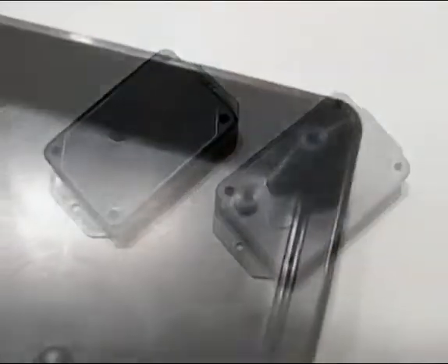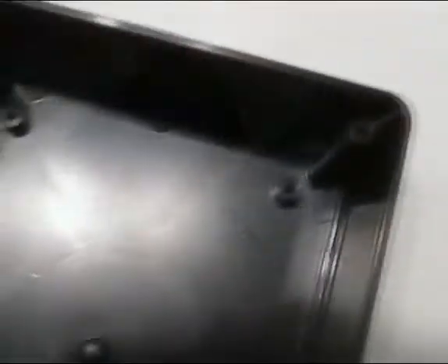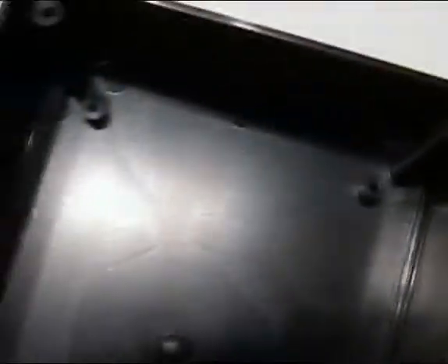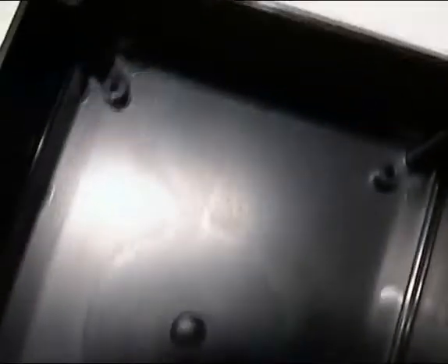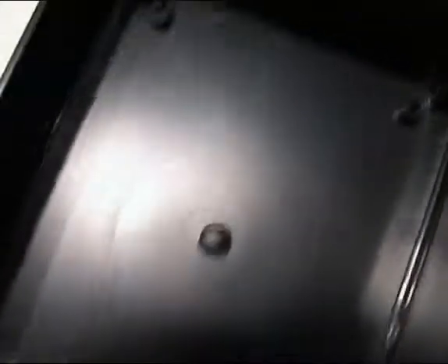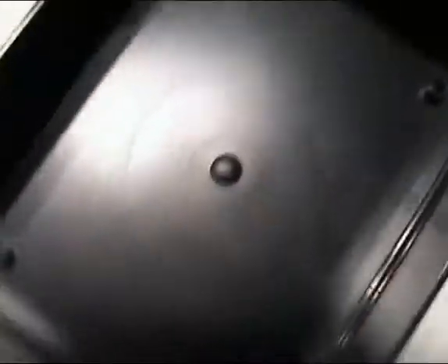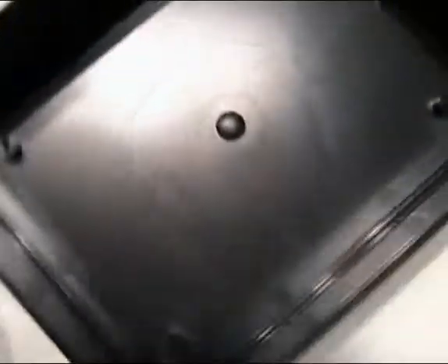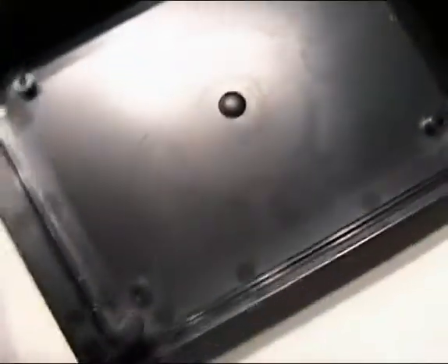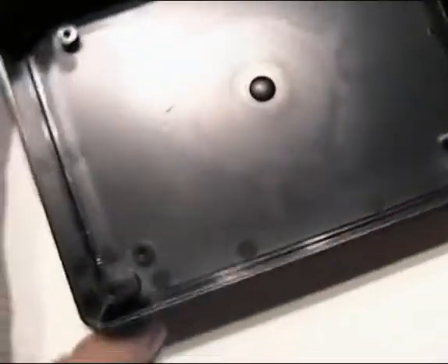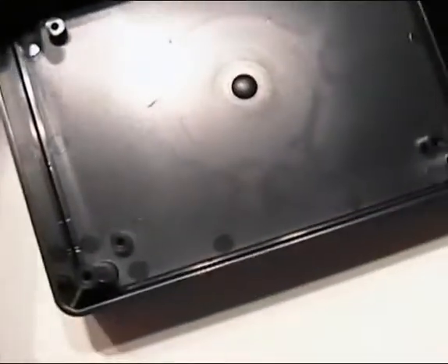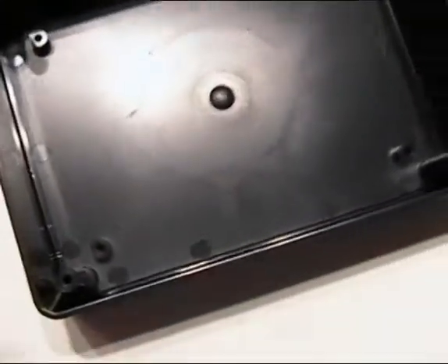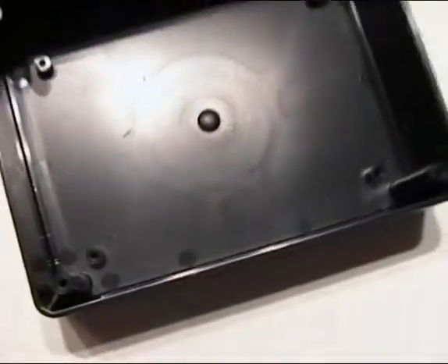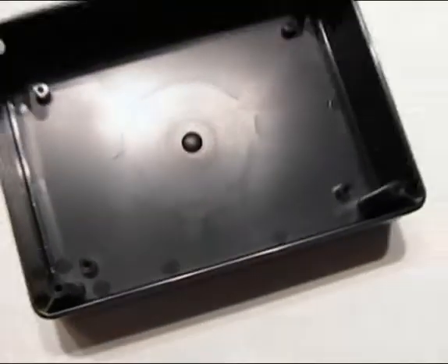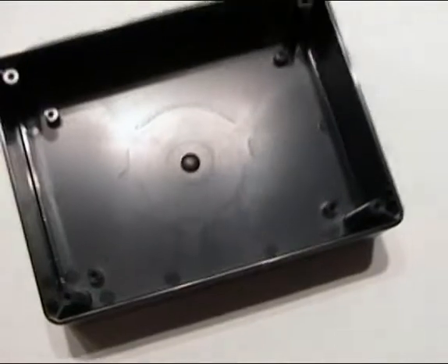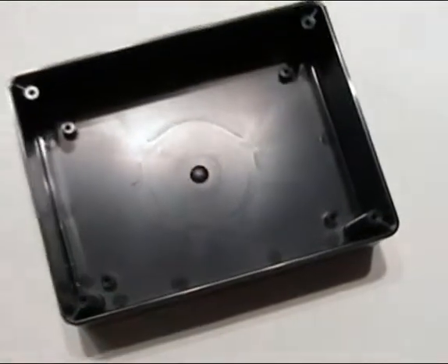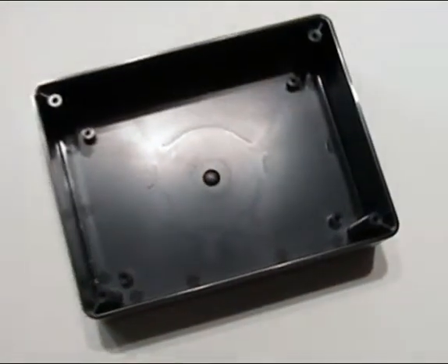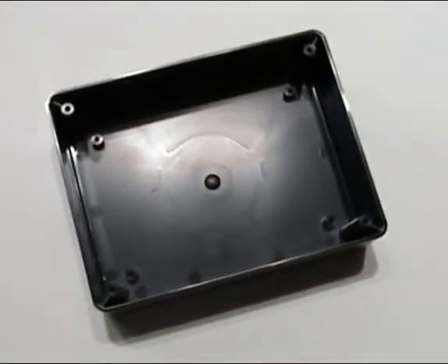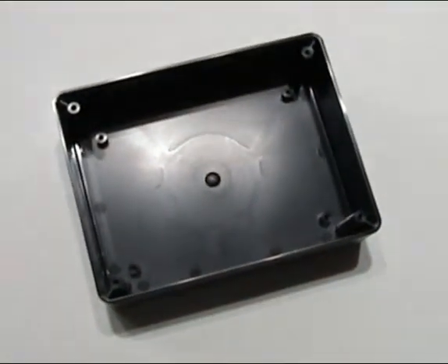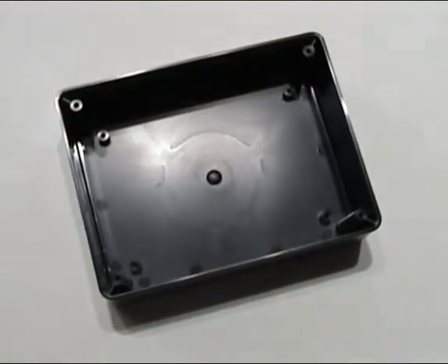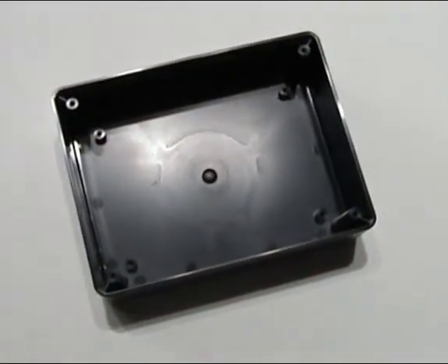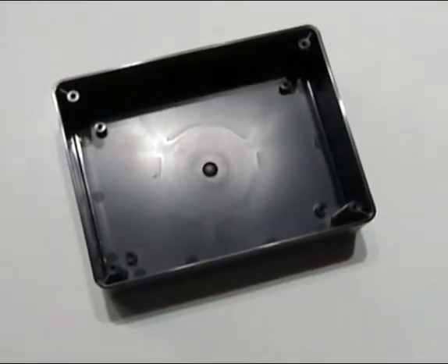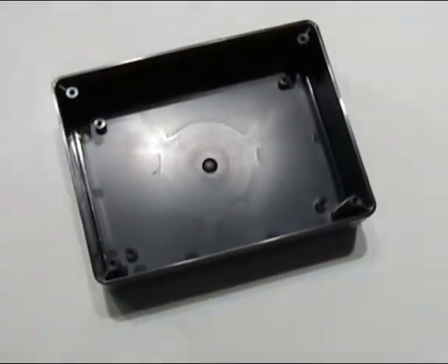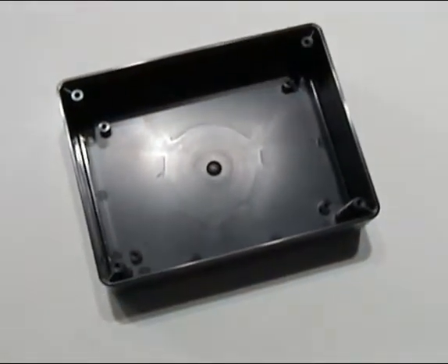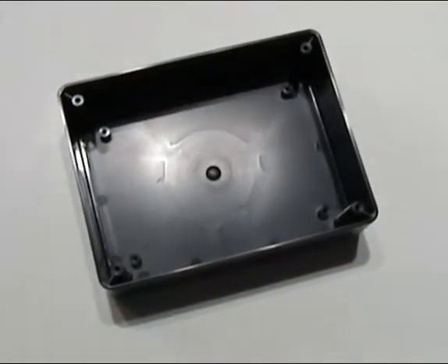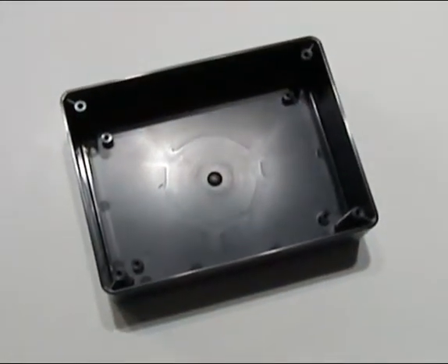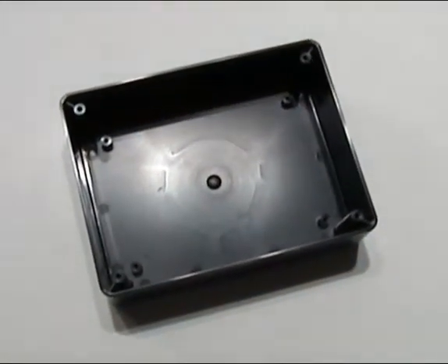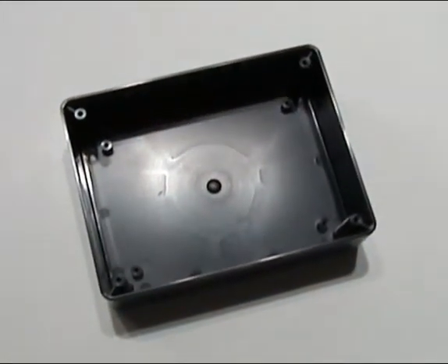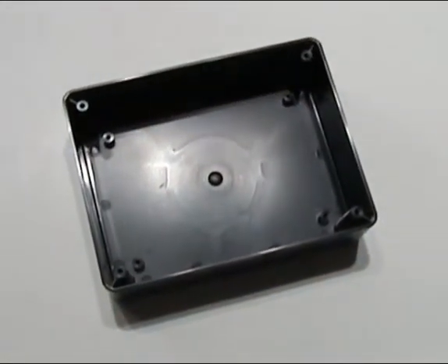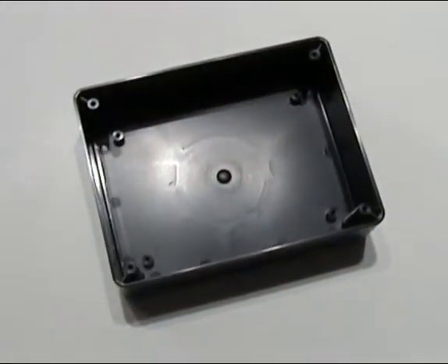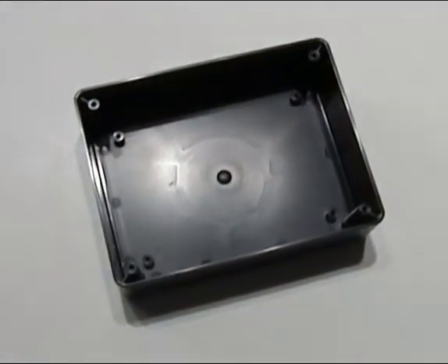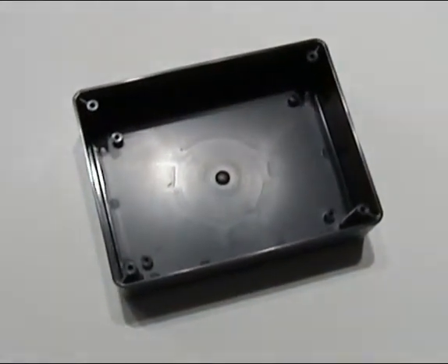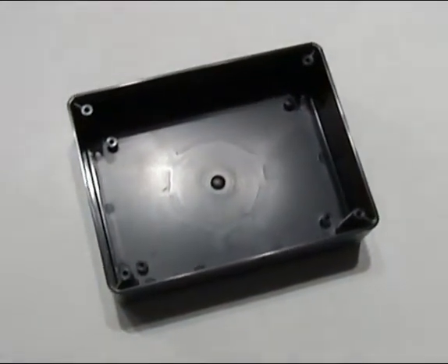The LP series offers optional PC board mounting bosses in the enclosure. Mounting boss screws may be purchased separately in bags of 100.